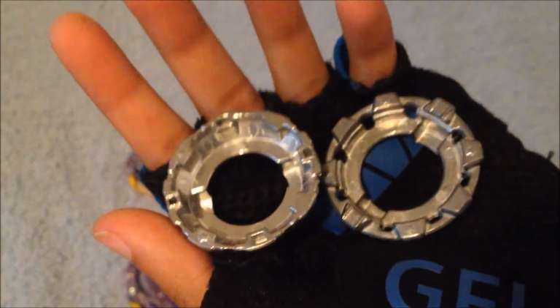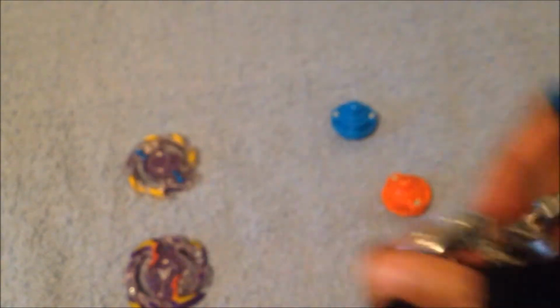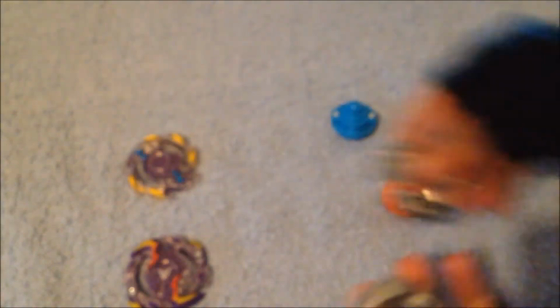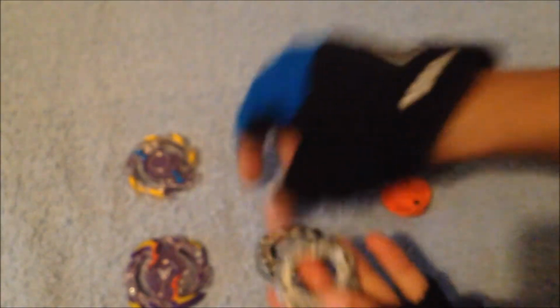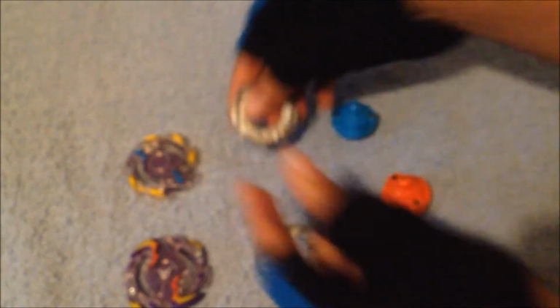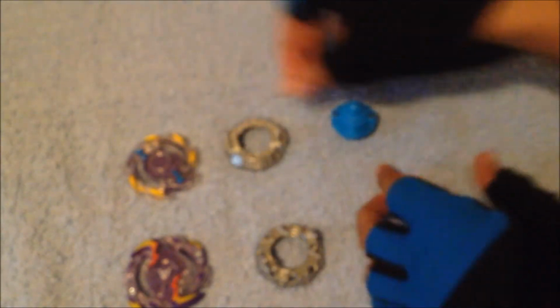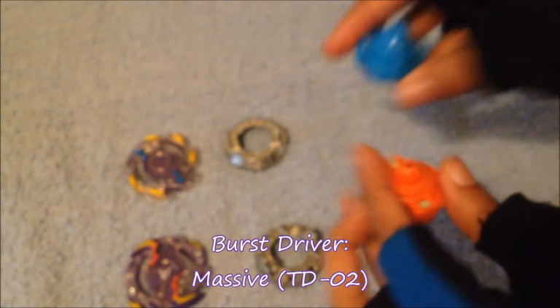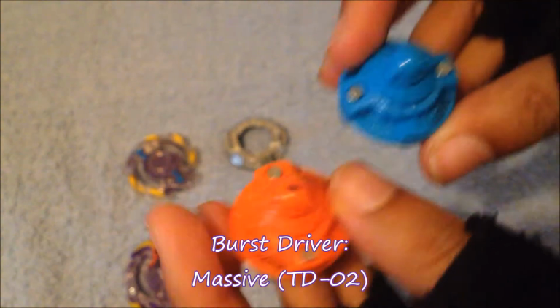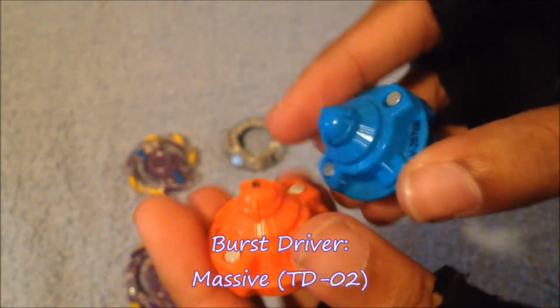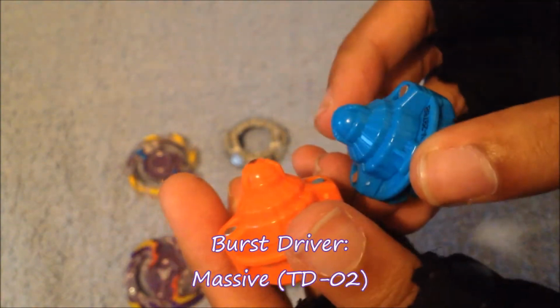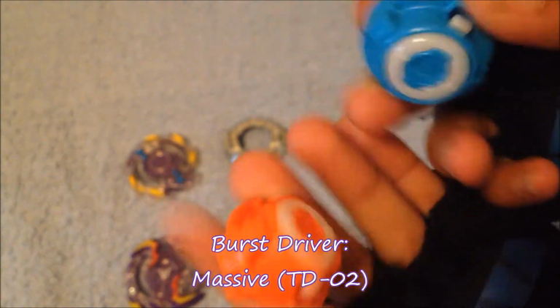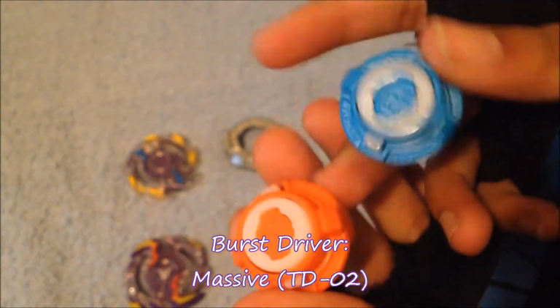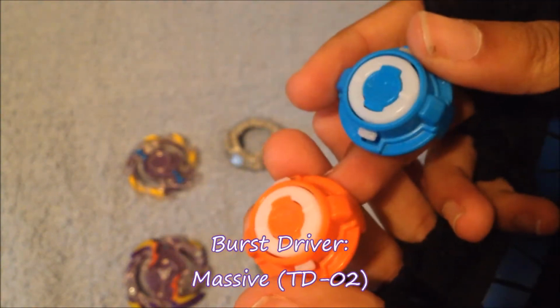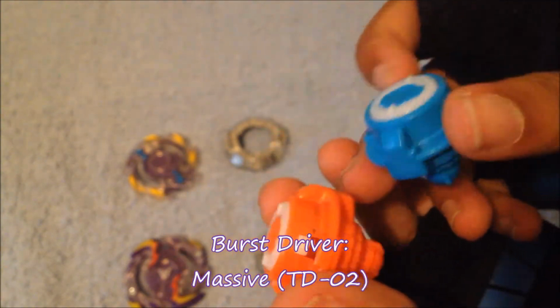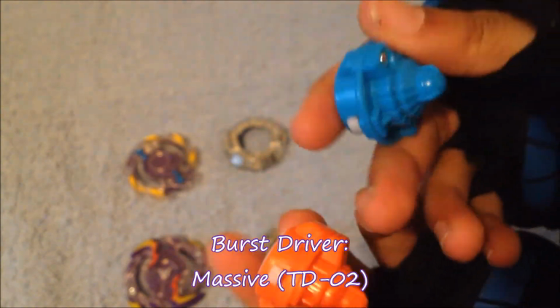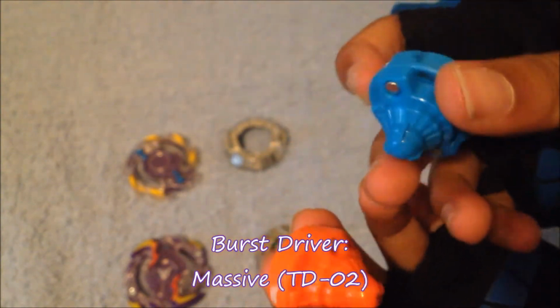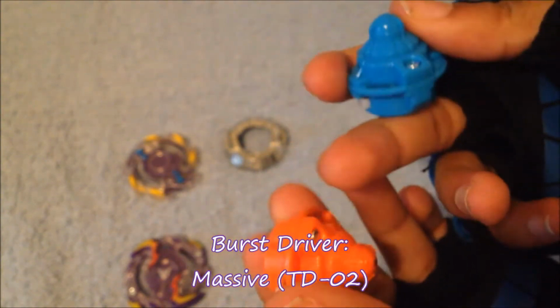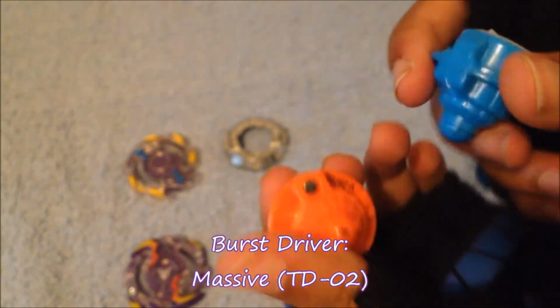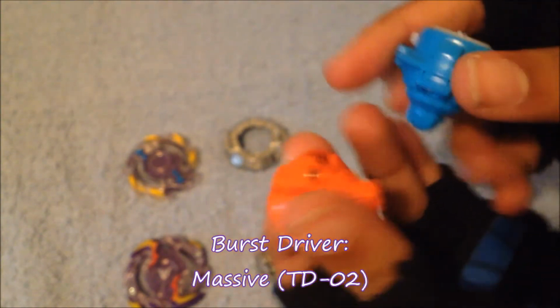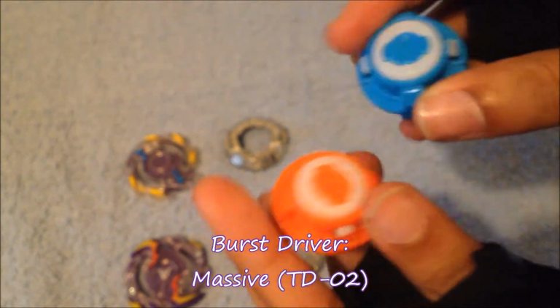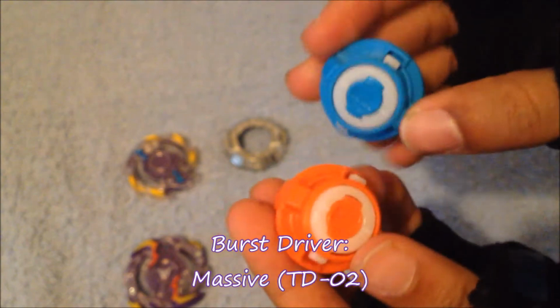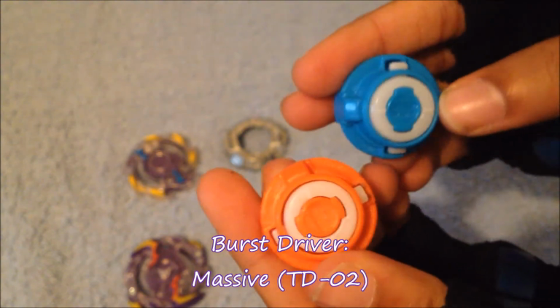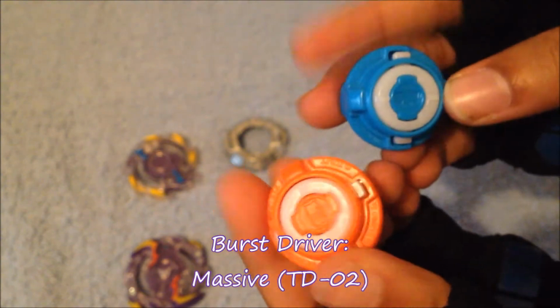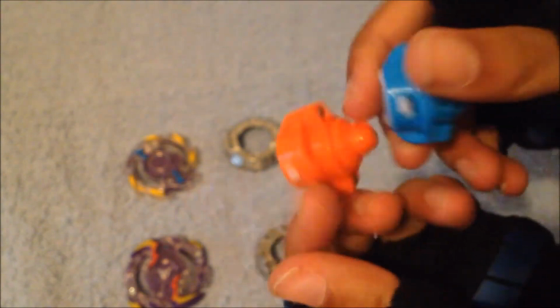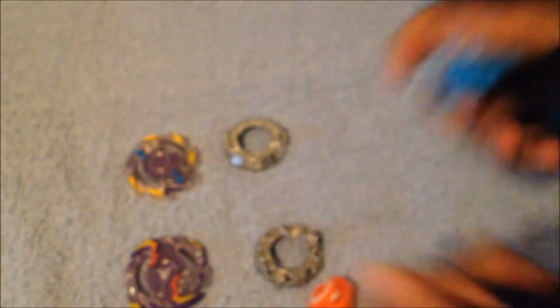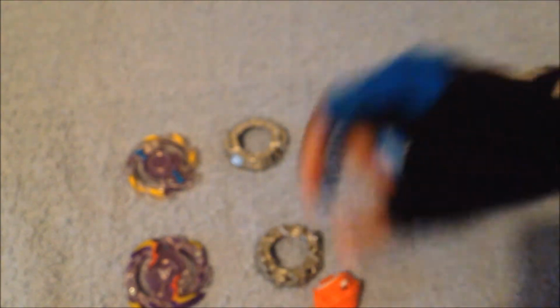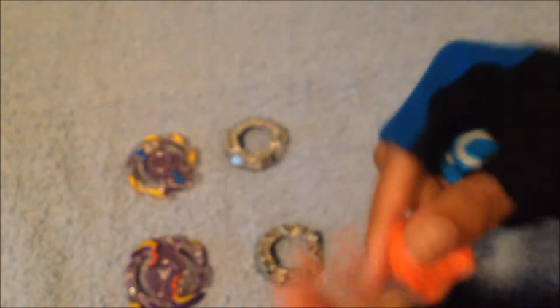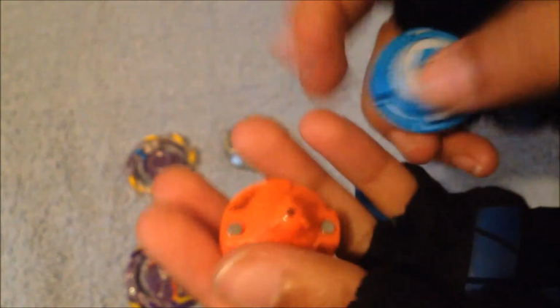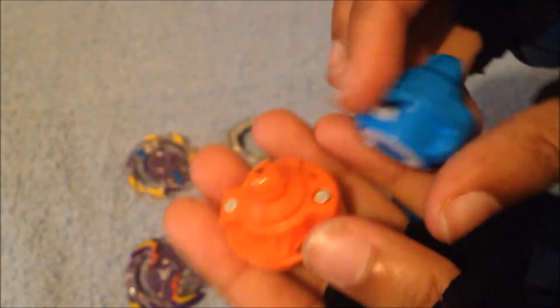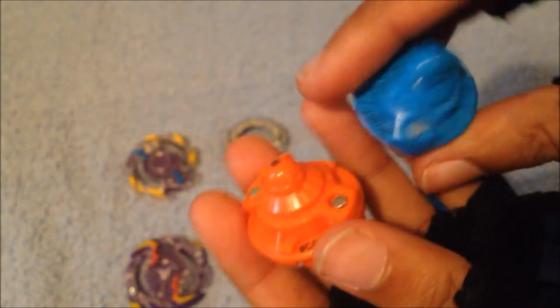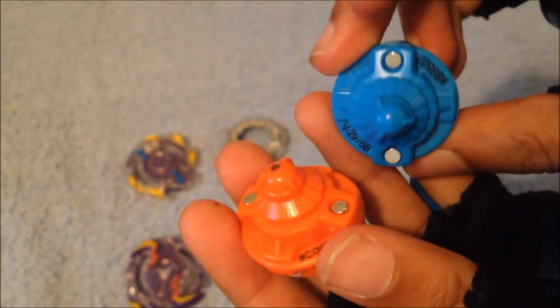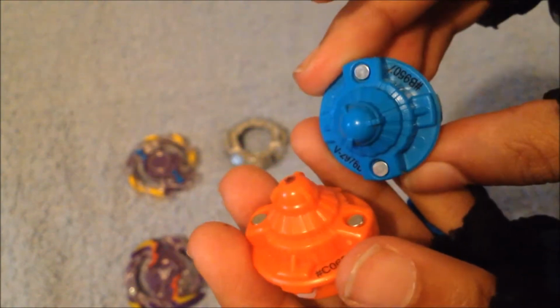Then we have two colored massives — they're both massives — one in sky blue and one in orange. They both match for Vibron, so that's pretty cool.